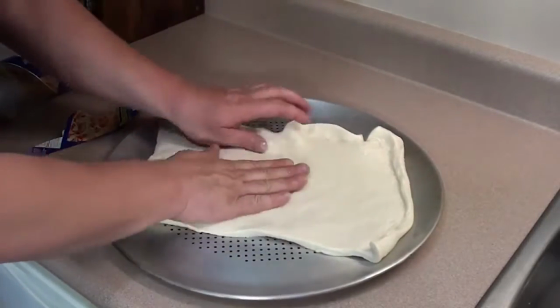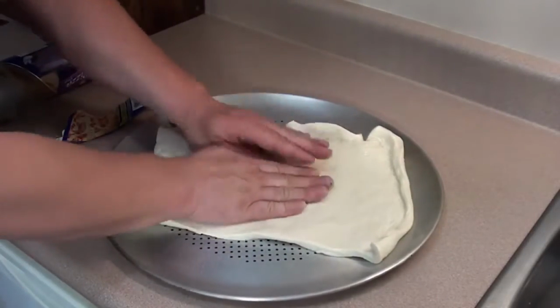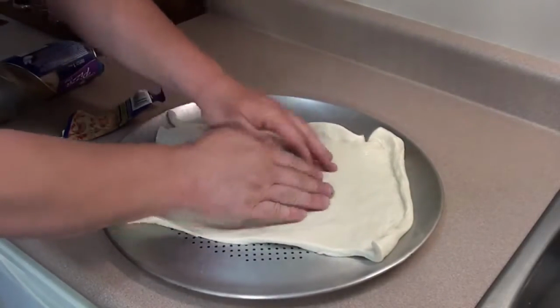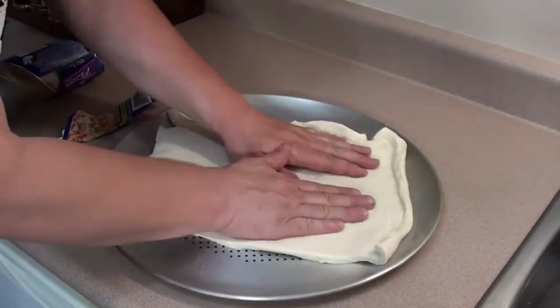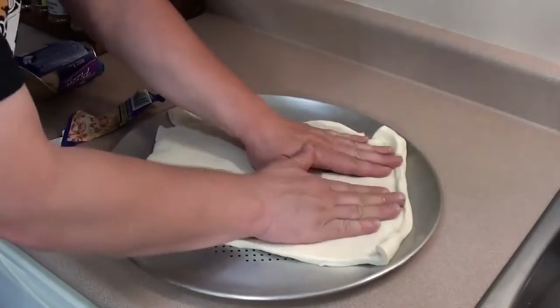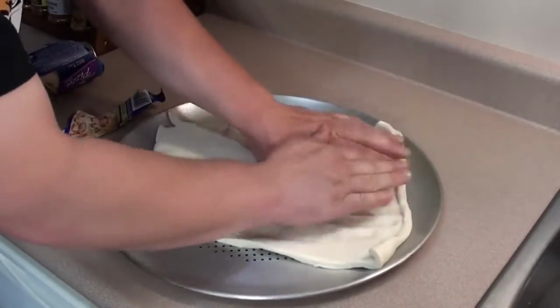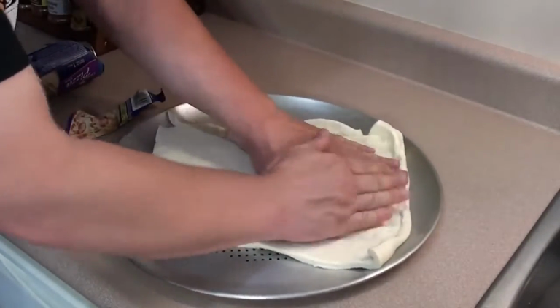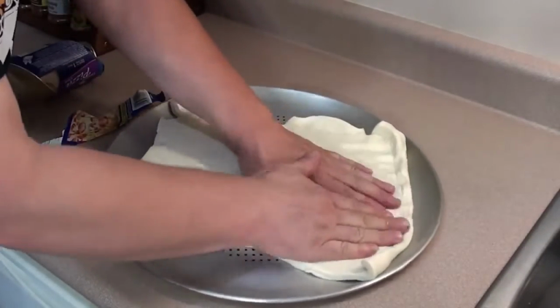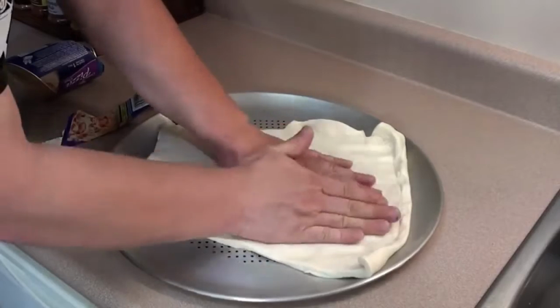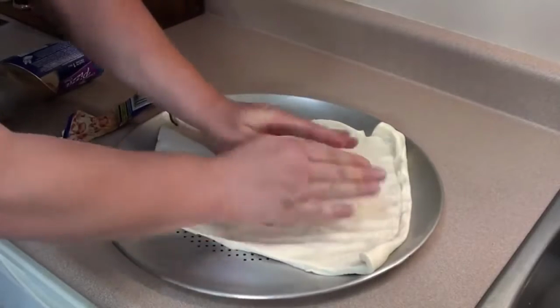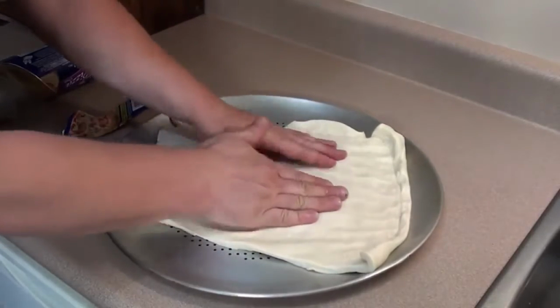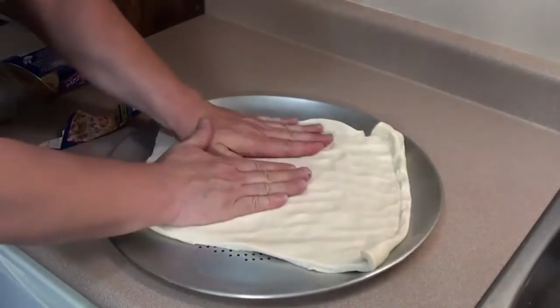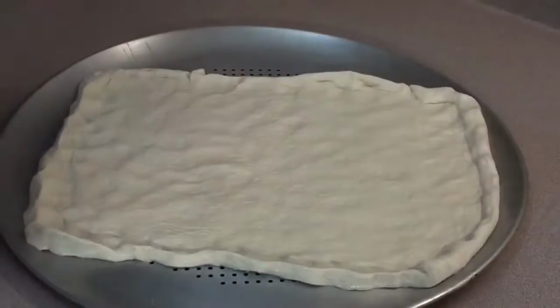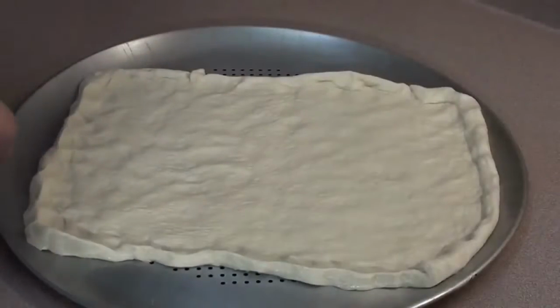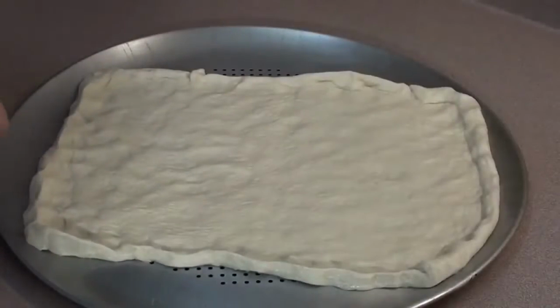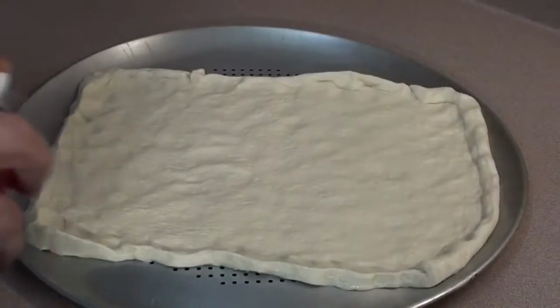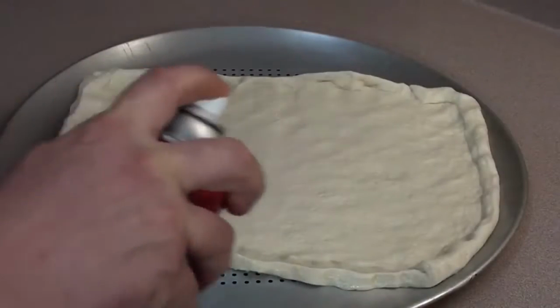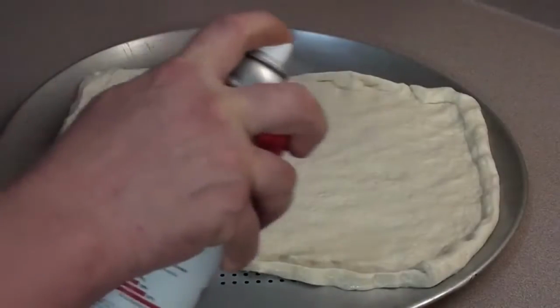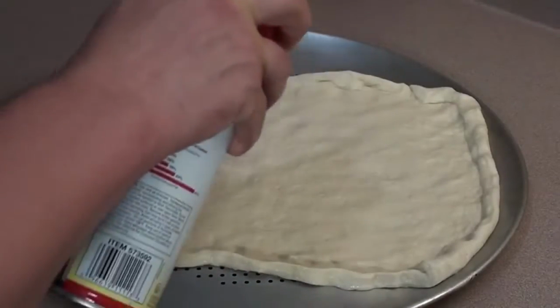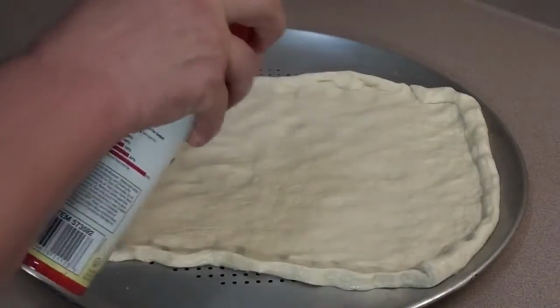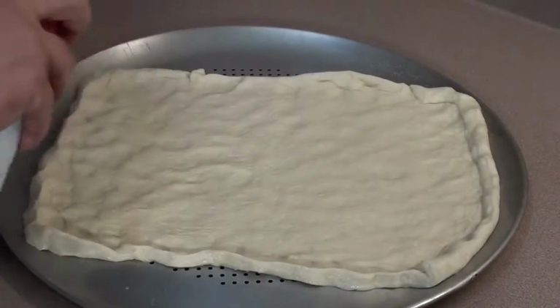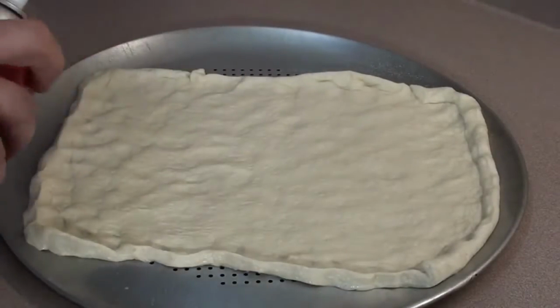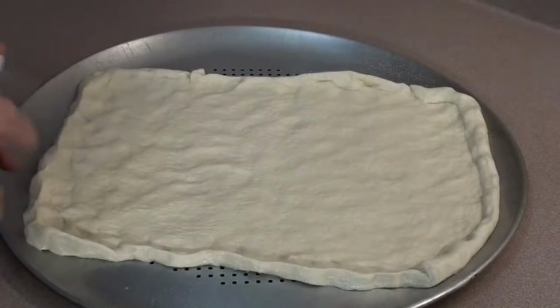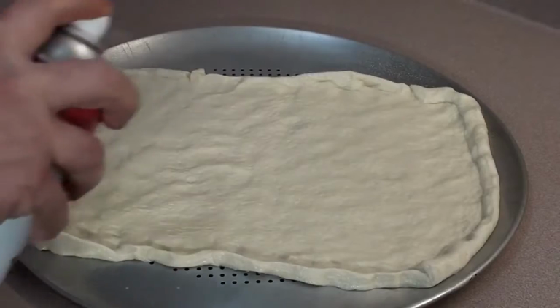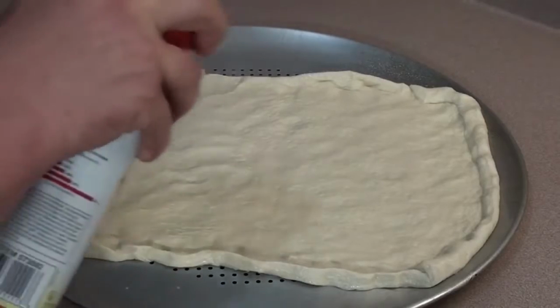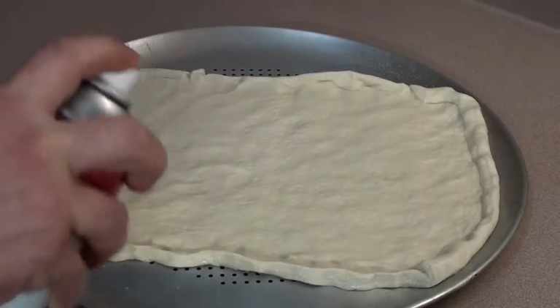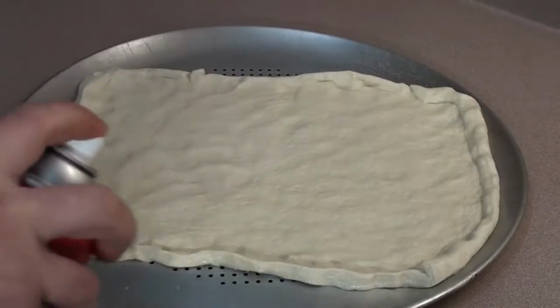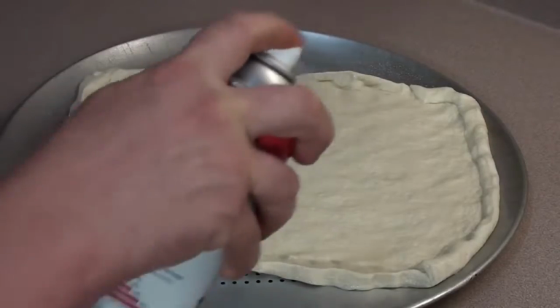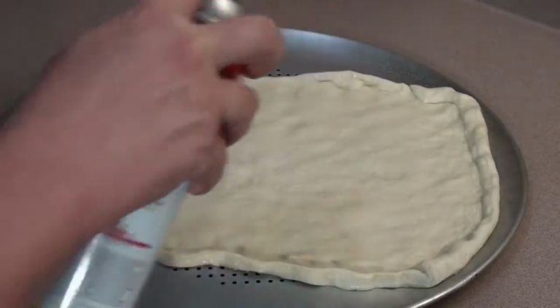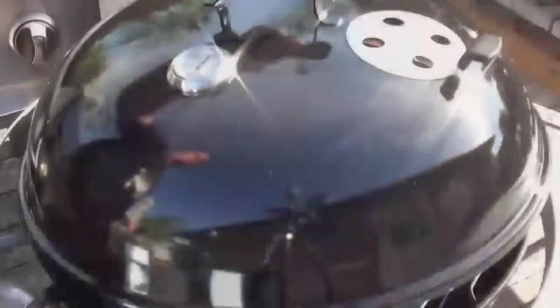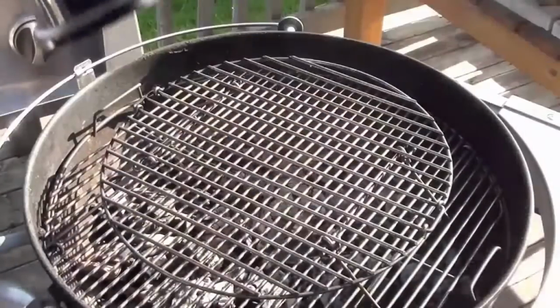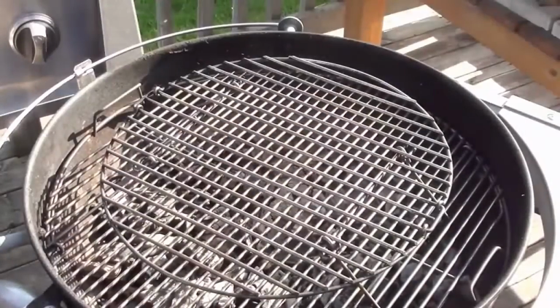Now just flatten it to the desired shape that you like. Give the top layer of the crust a quick spray with some cooking oil, and we'll get it on the grill to part cook.